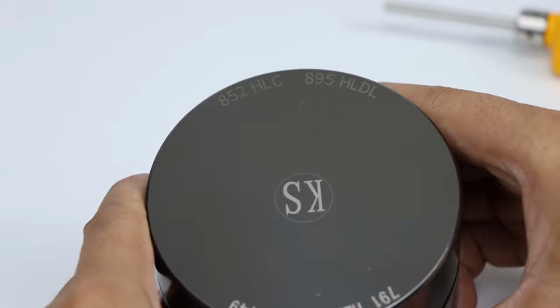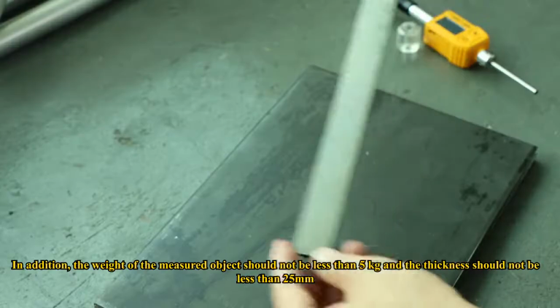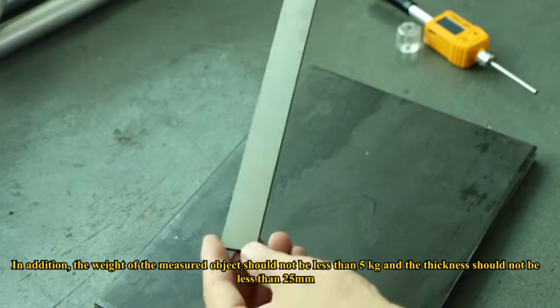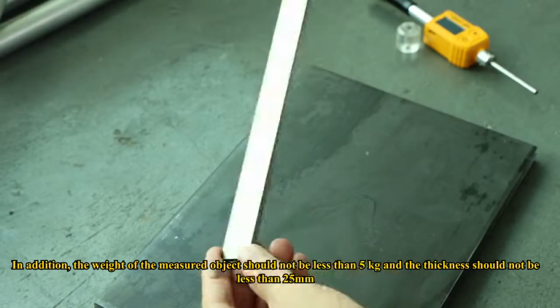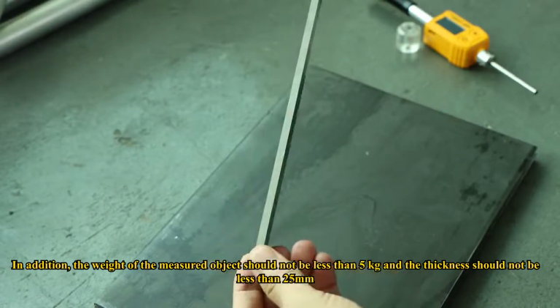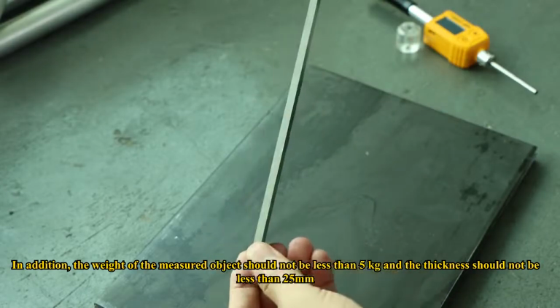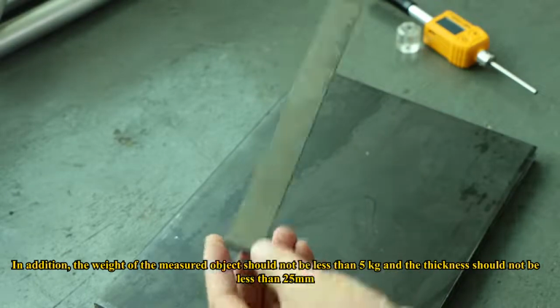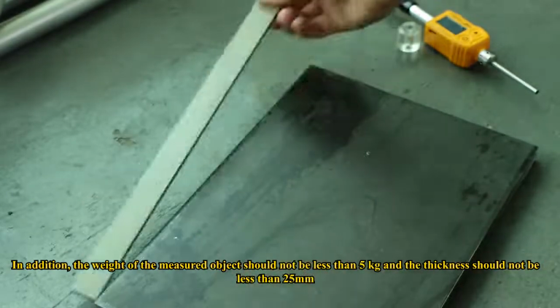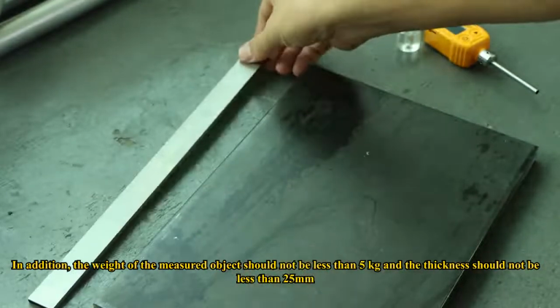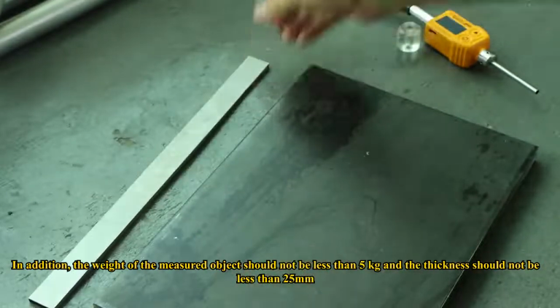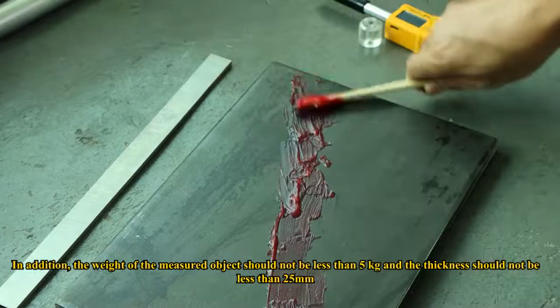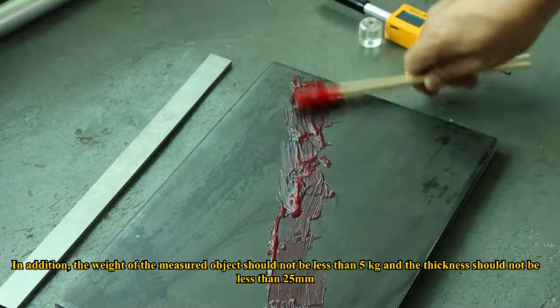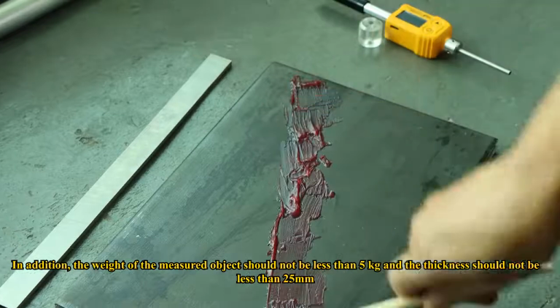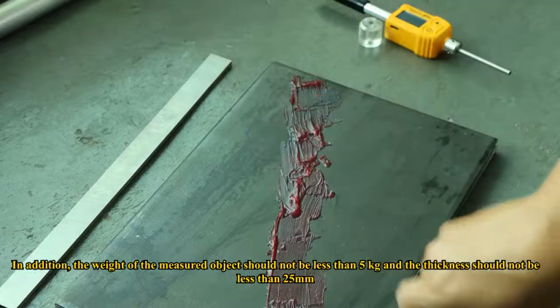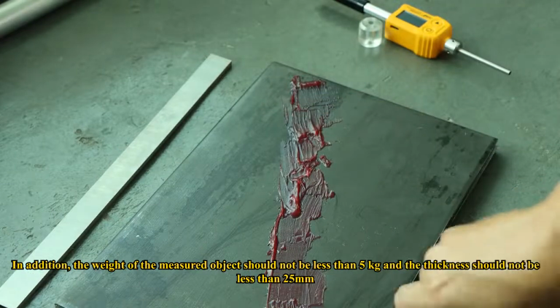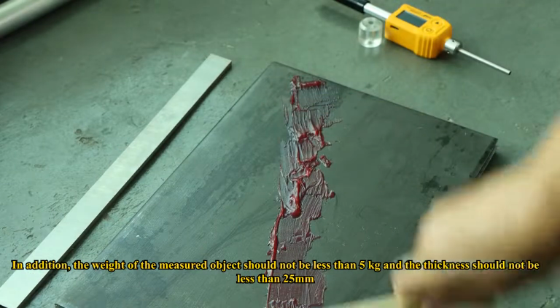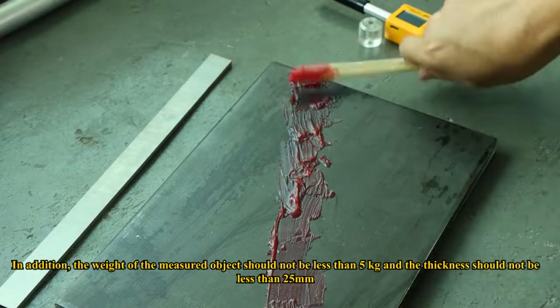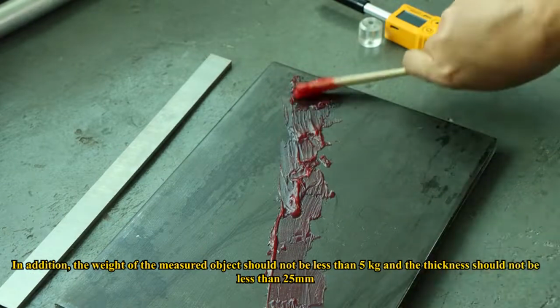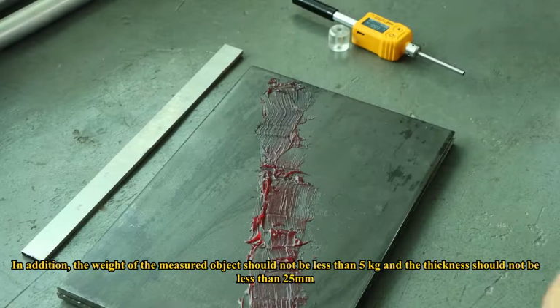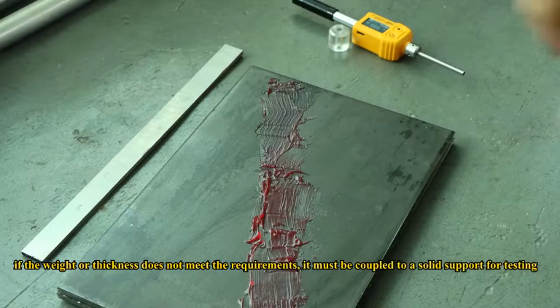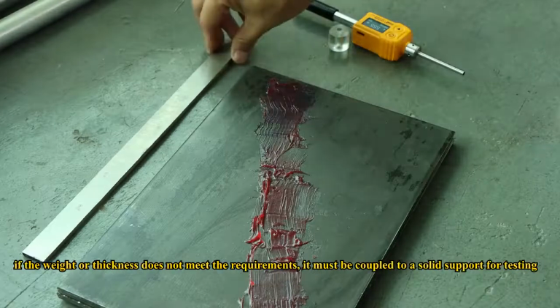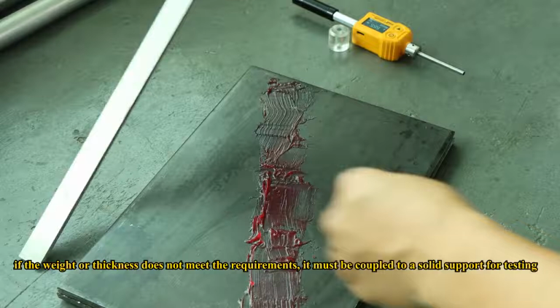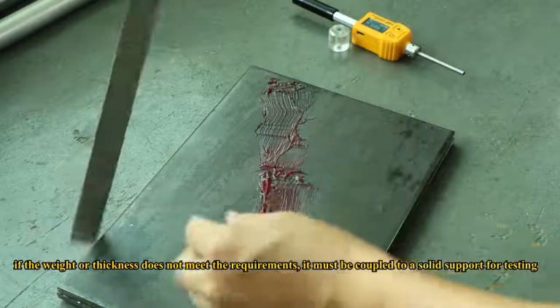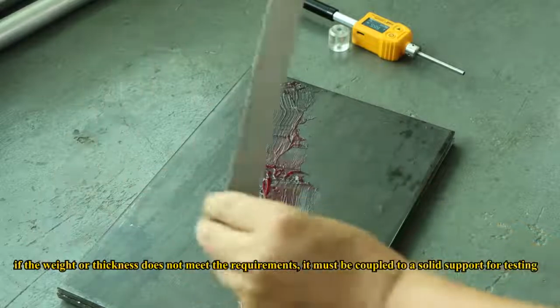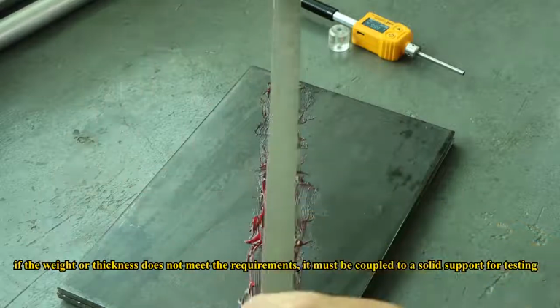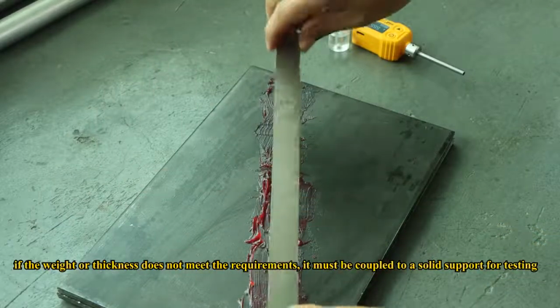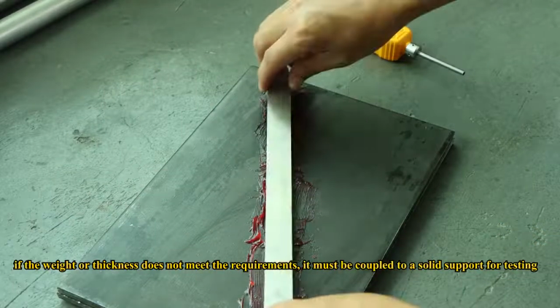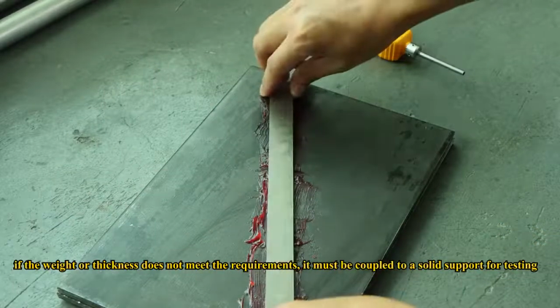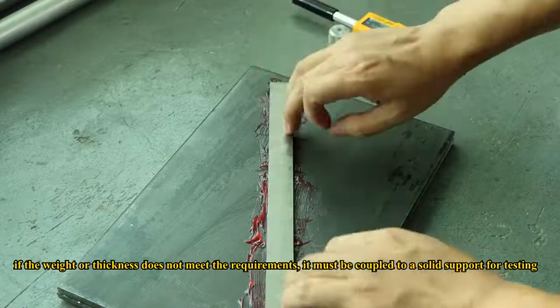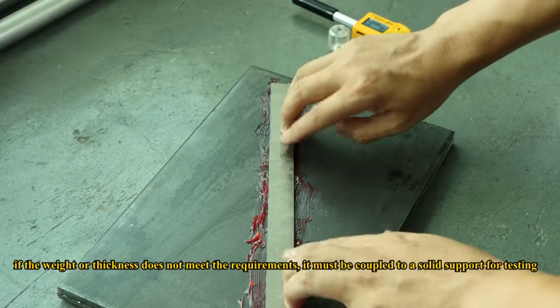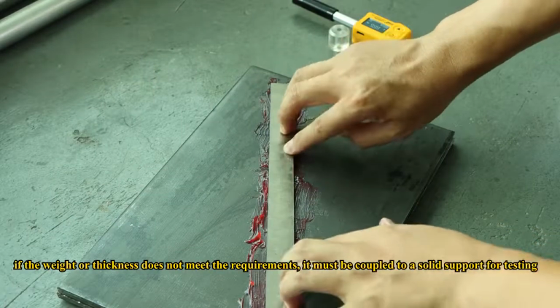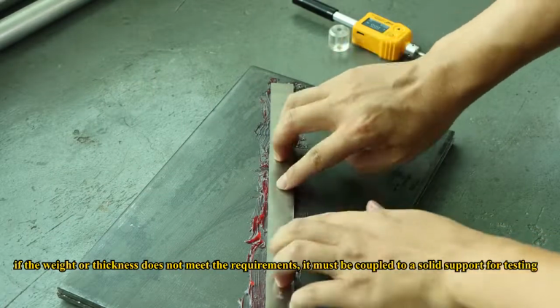In addition, the weight of the measured object should not be less than 5 kg and the thickness should not be less than 25 mm. If the weight or thickness does not meet the requirements, it must be coupled to a solid support for testing.